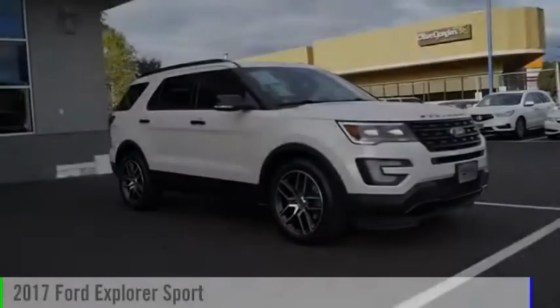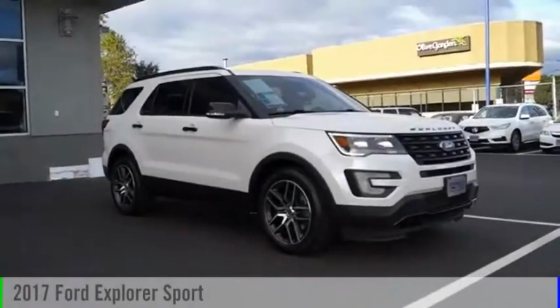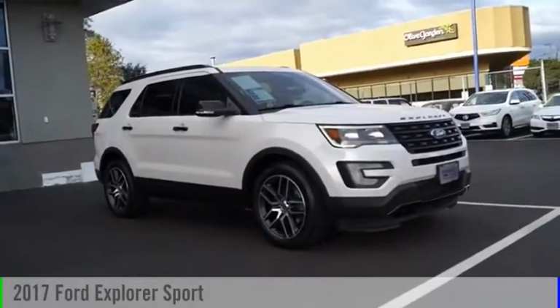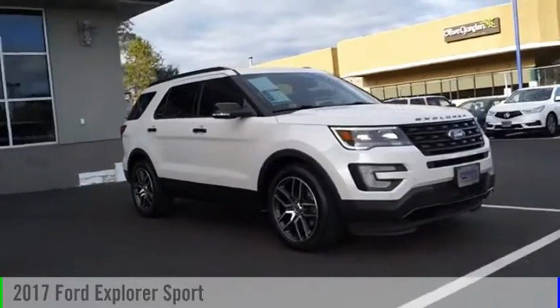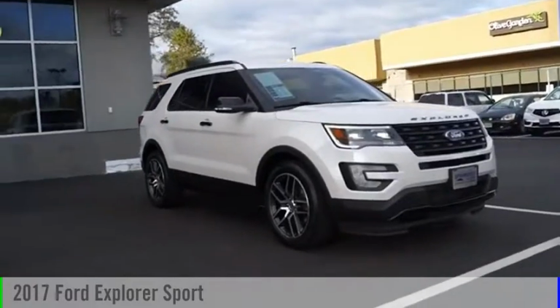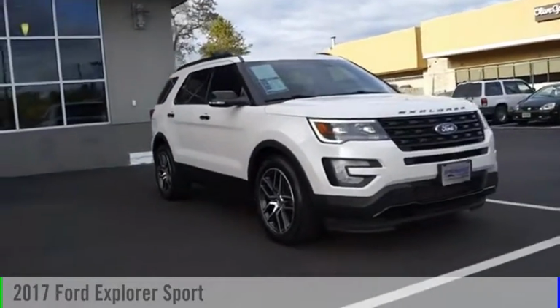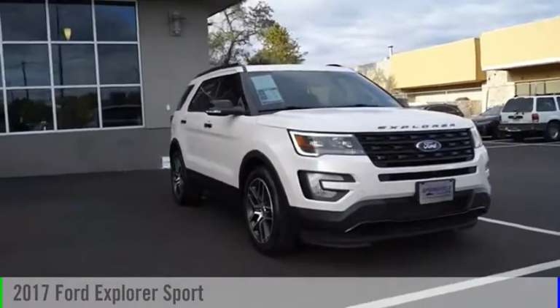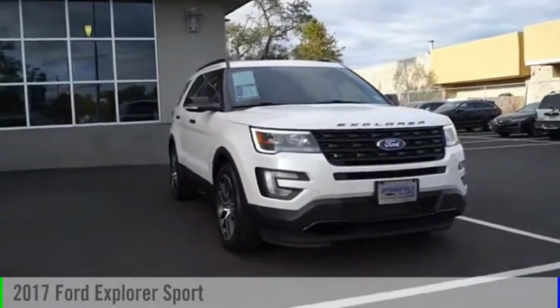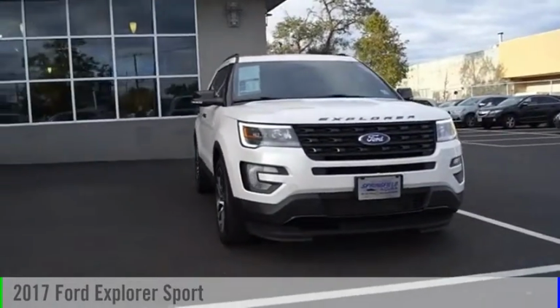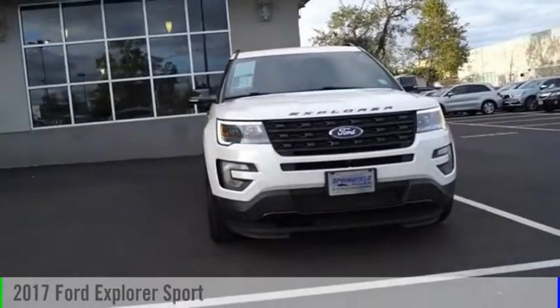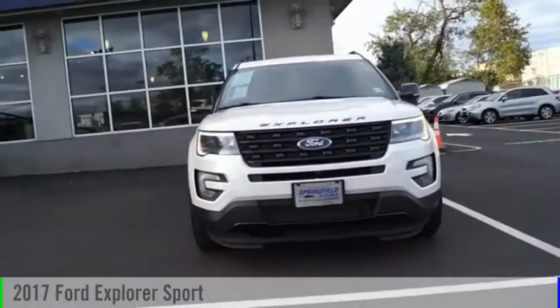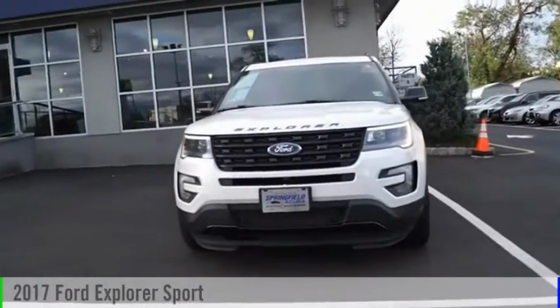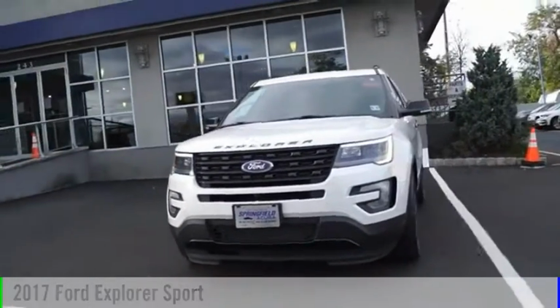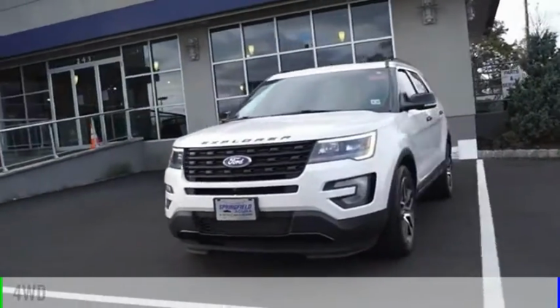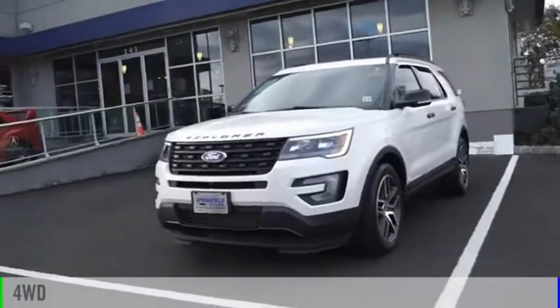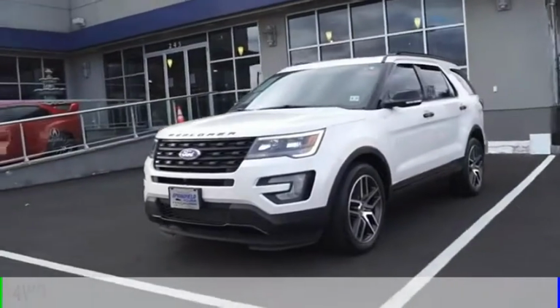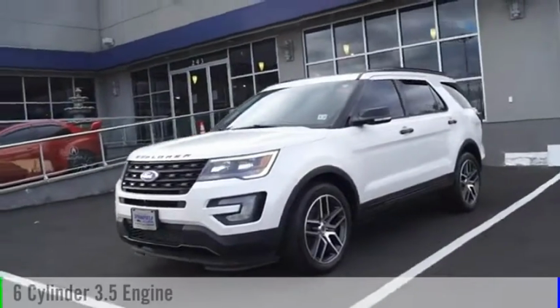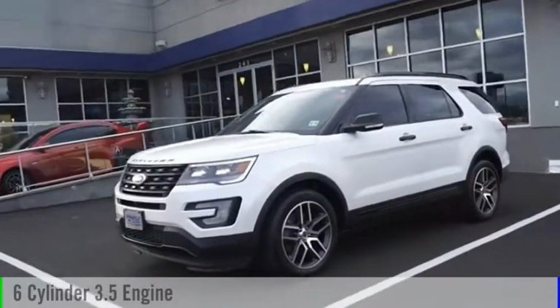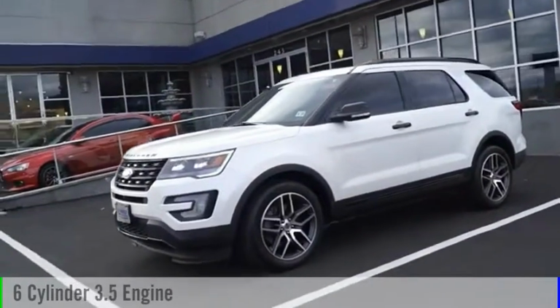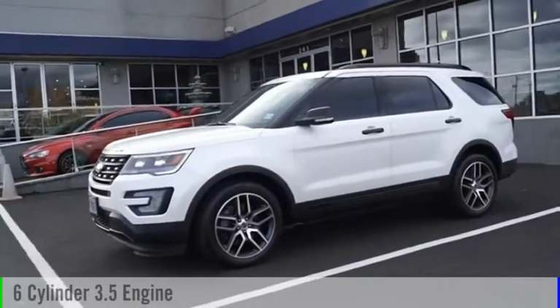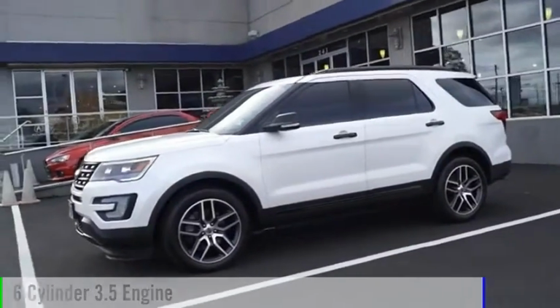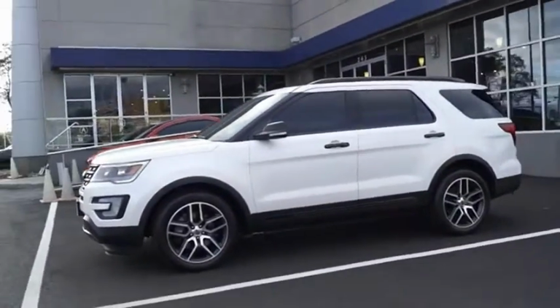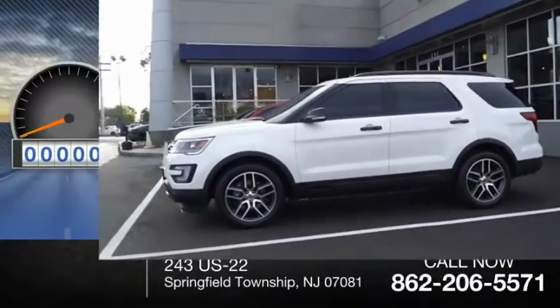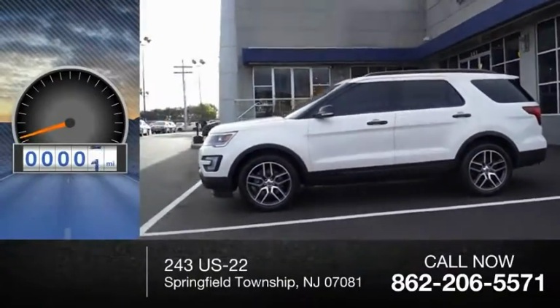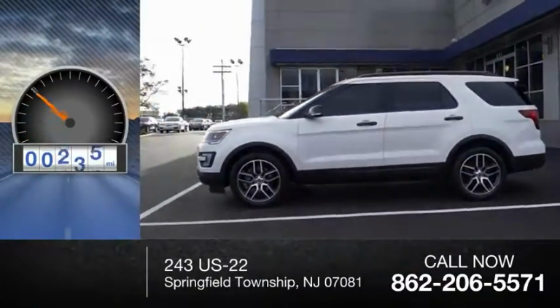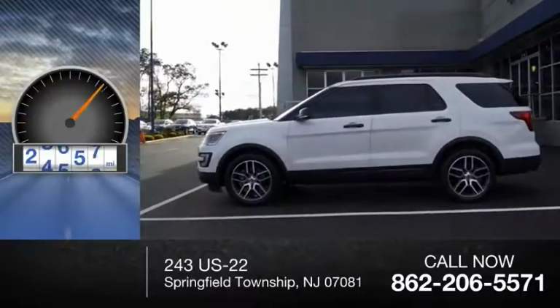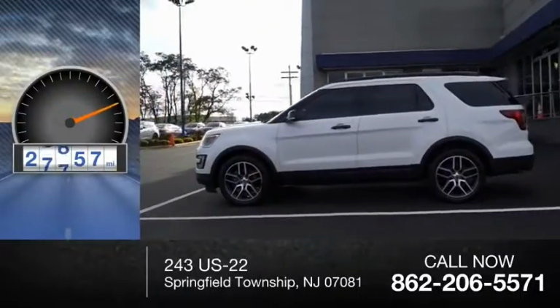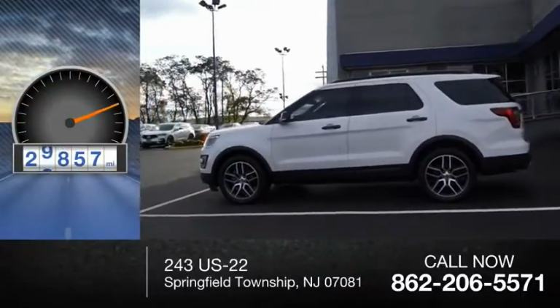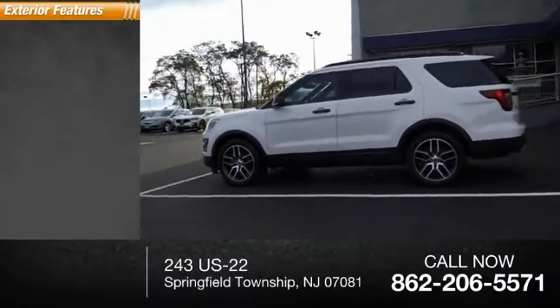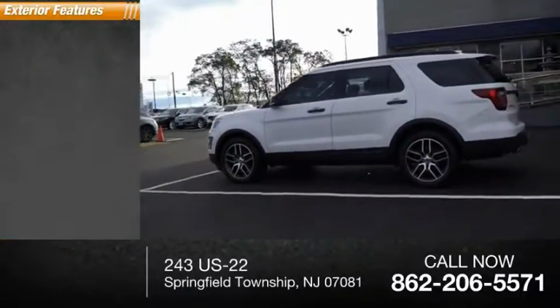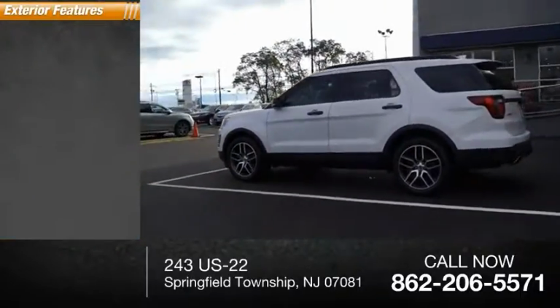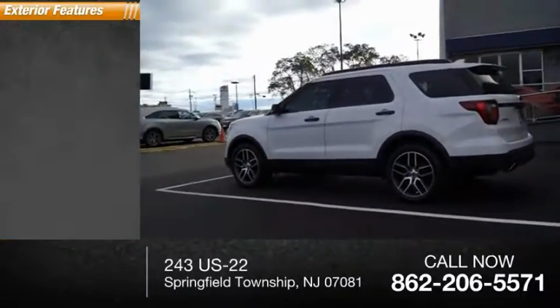Stop by and take a look at the 2017 Explorer. This vehicle is powered by a four-wheel drive, six-cylinder, 3.5-liter engine. This vehicle has less than 30,000 miles. Here are some of this vehicle's great options.